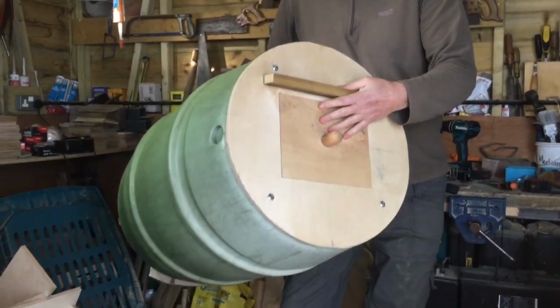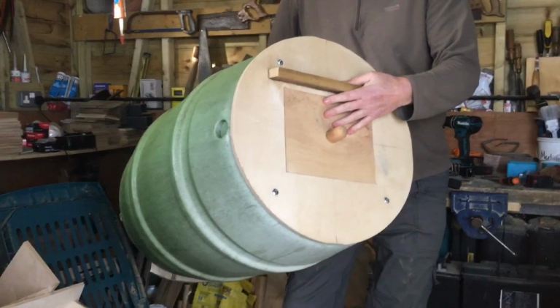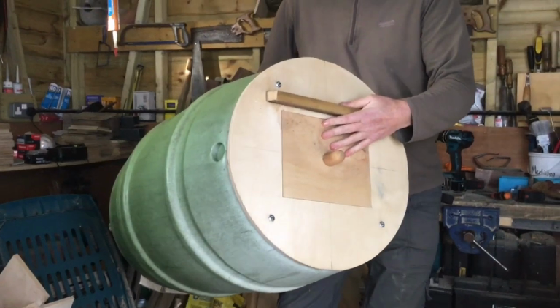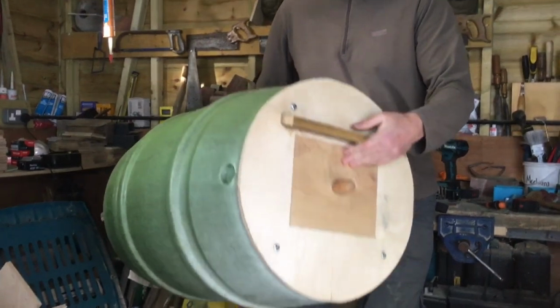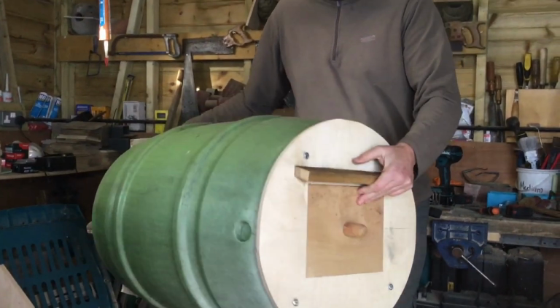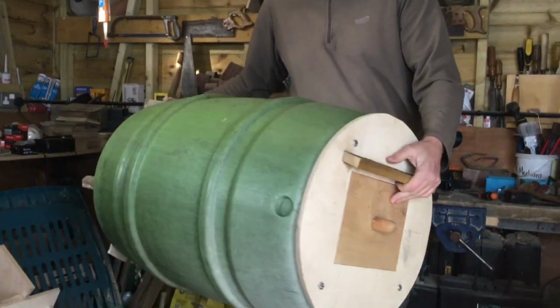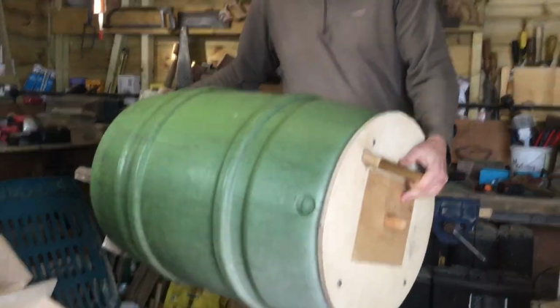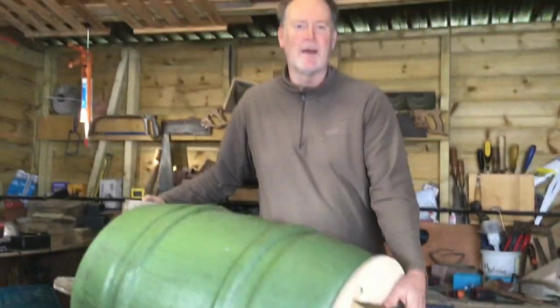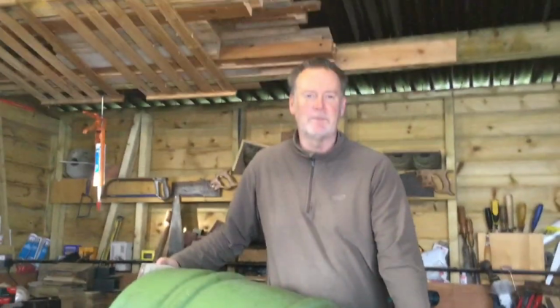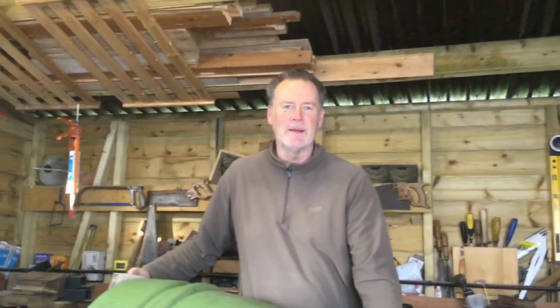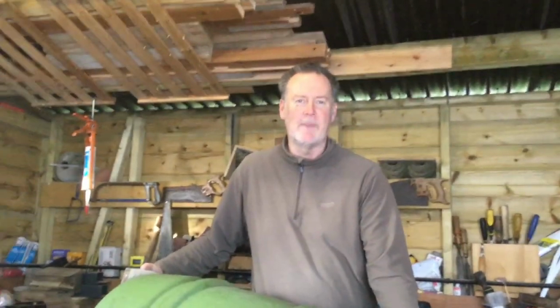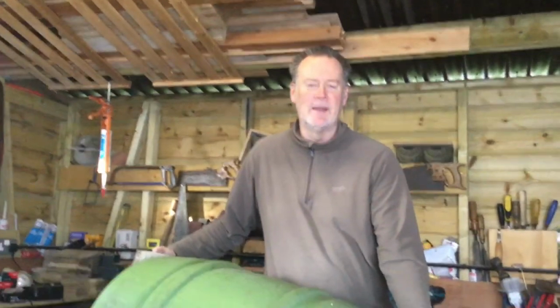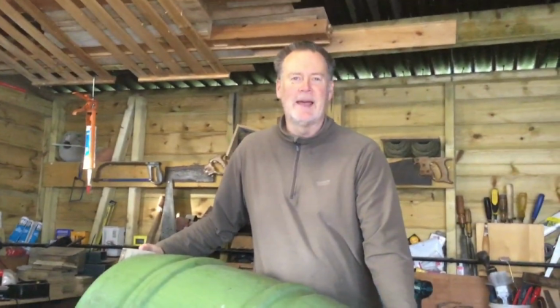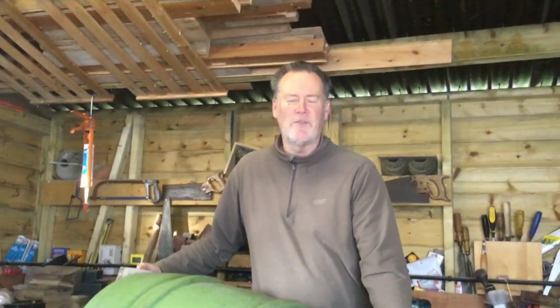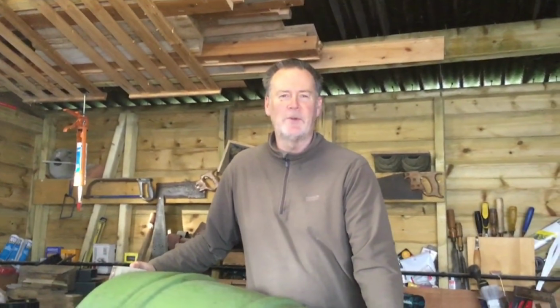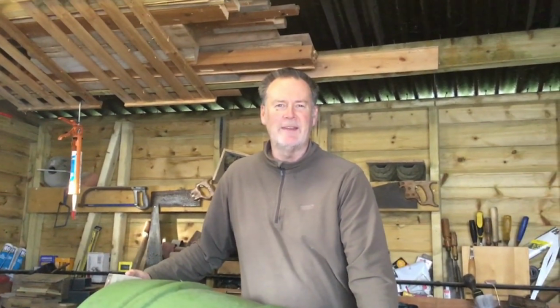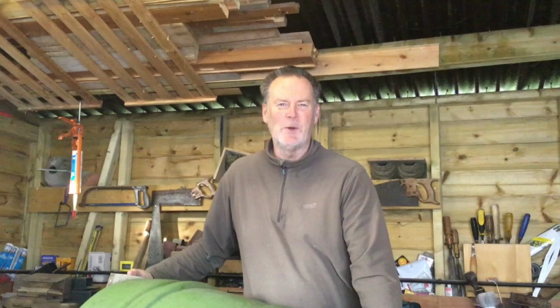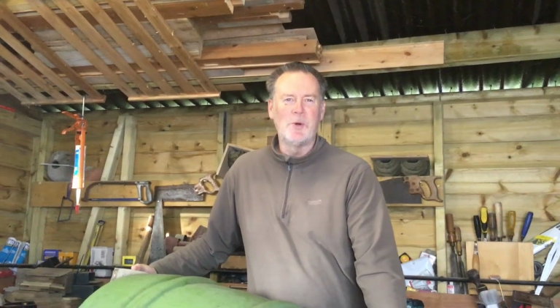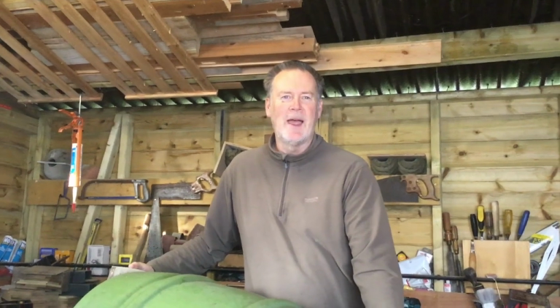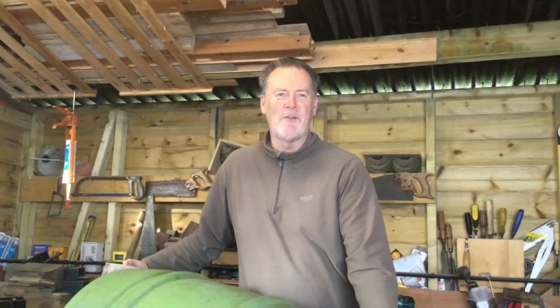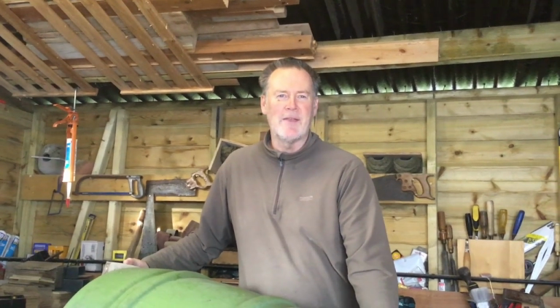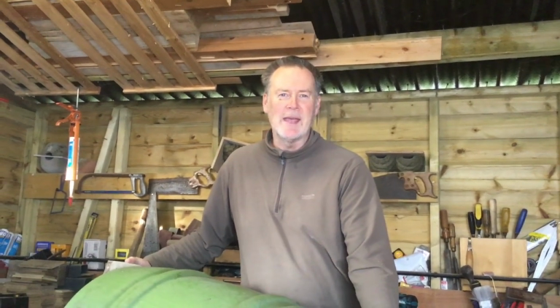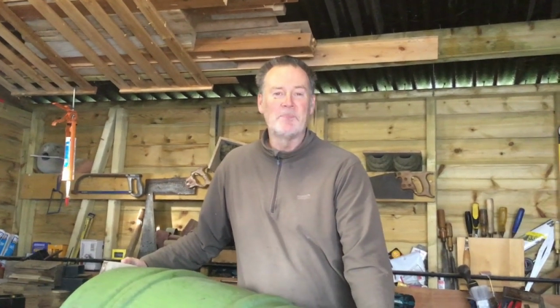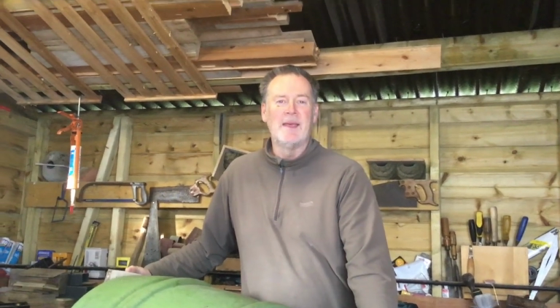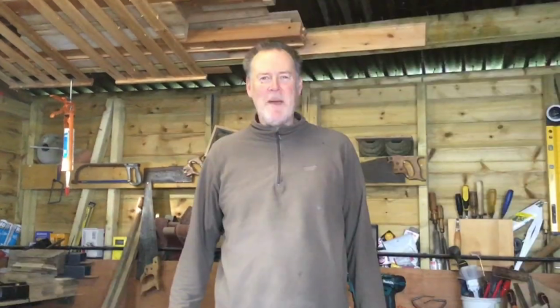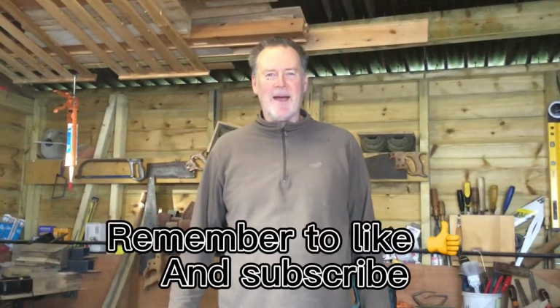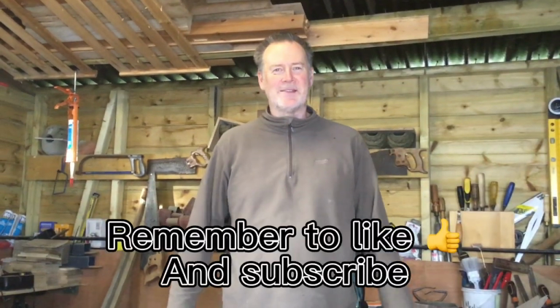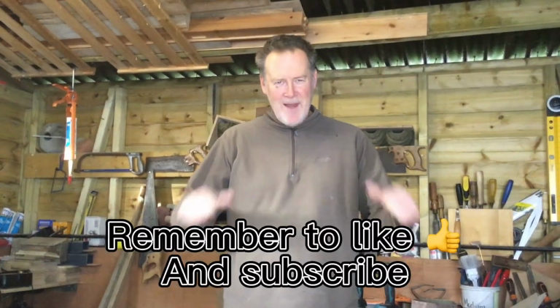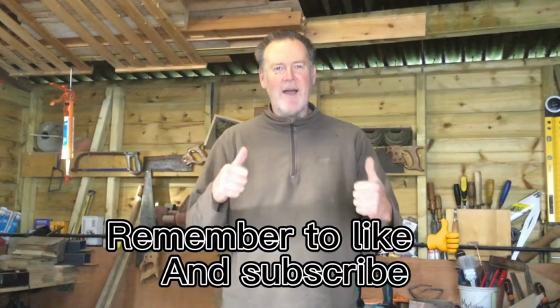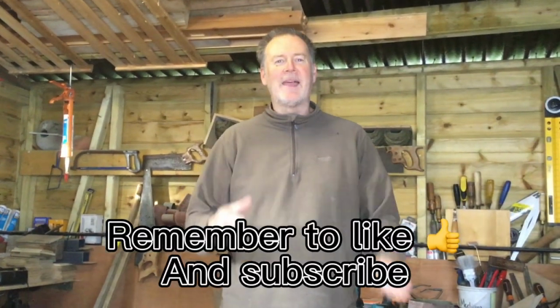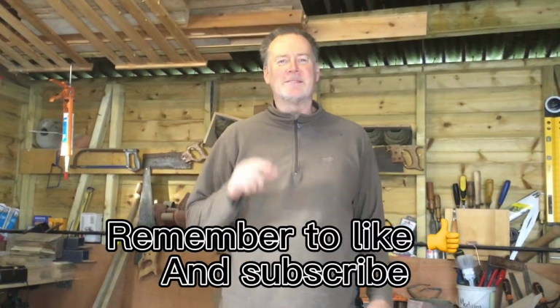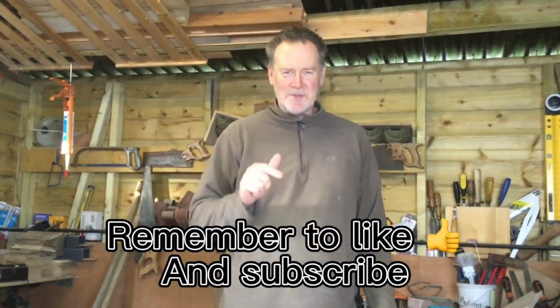So really lots to look forward to this spring and summer, and I look forward to seeing you all throughout the year. Remember to like and subscribe.